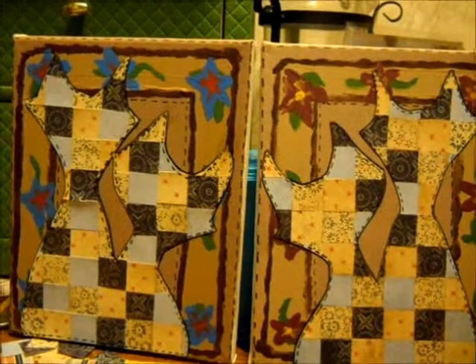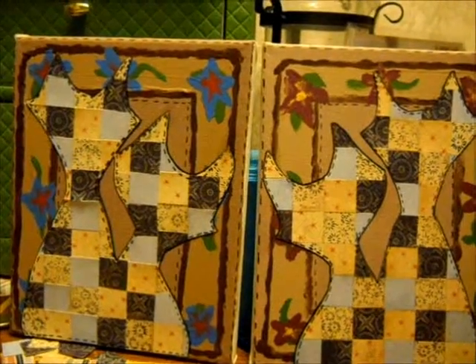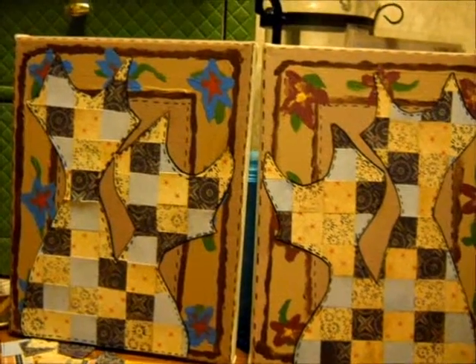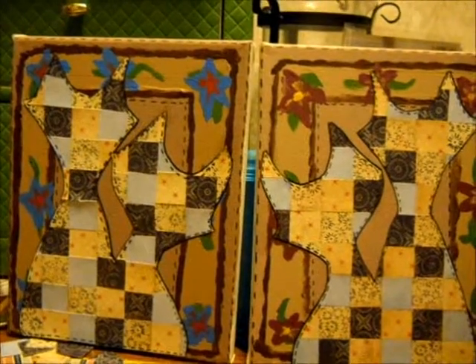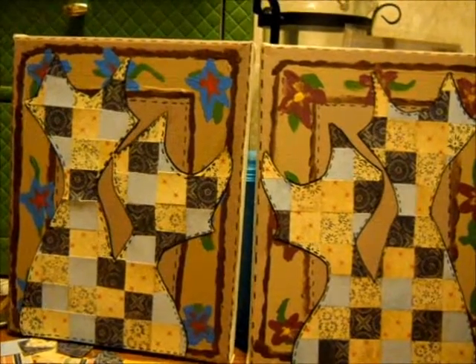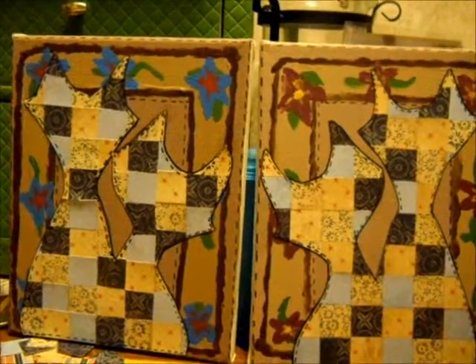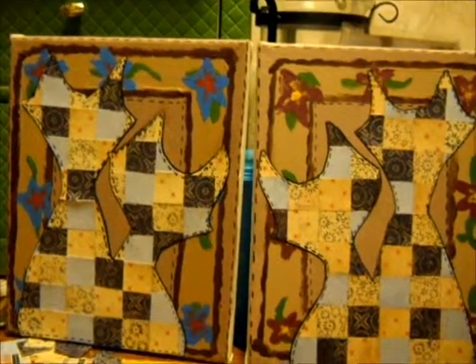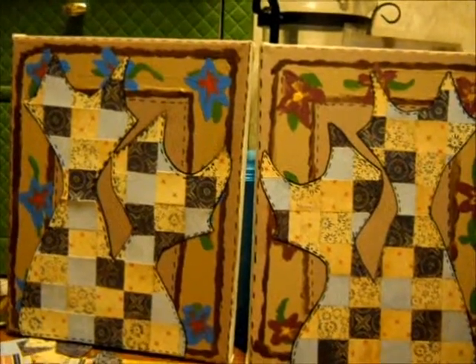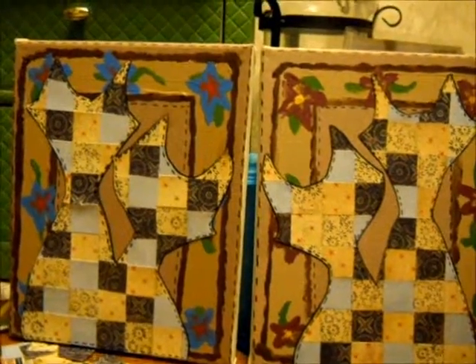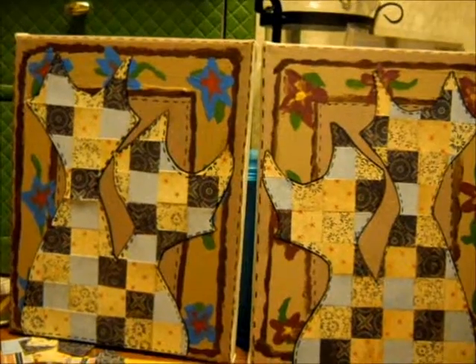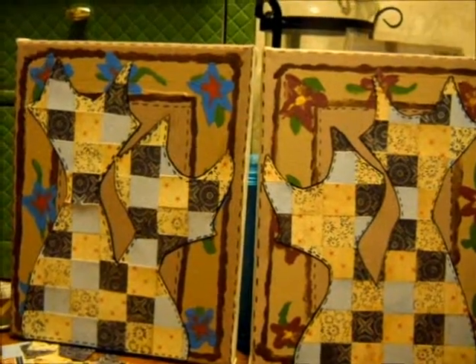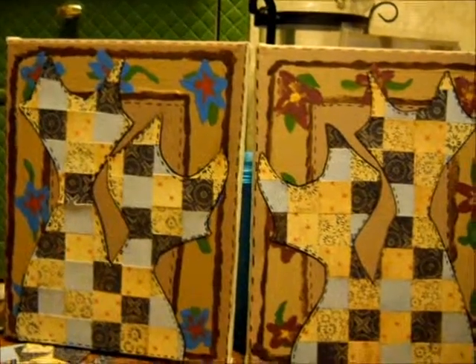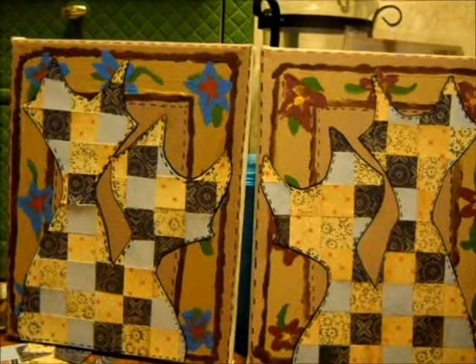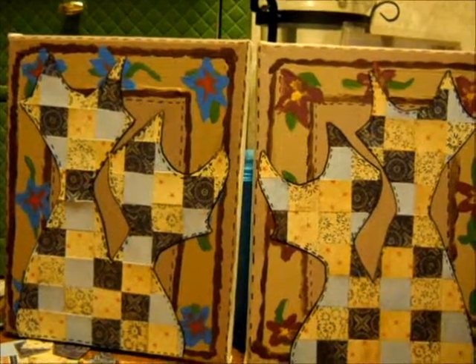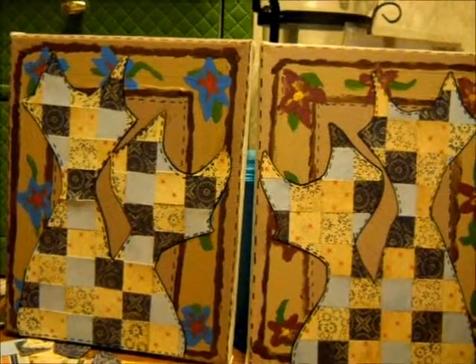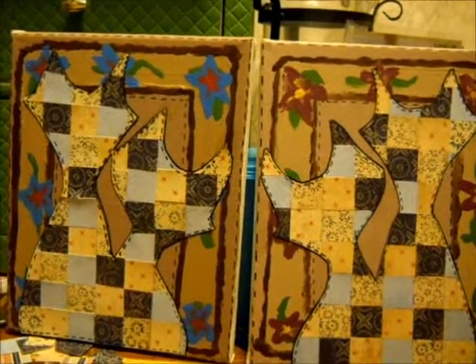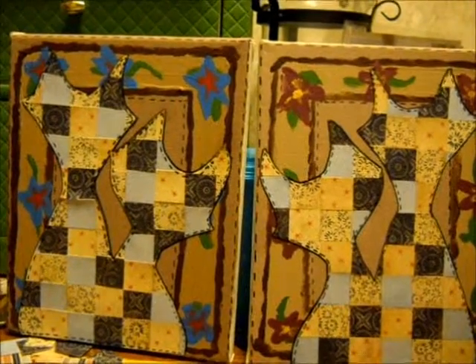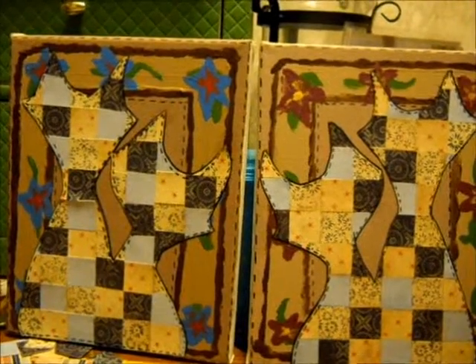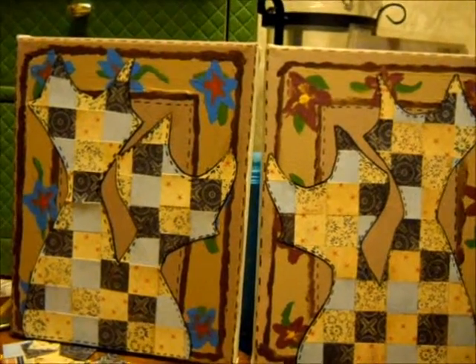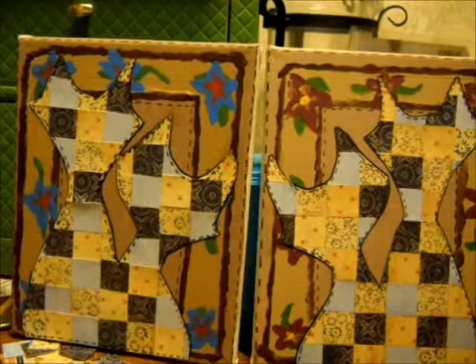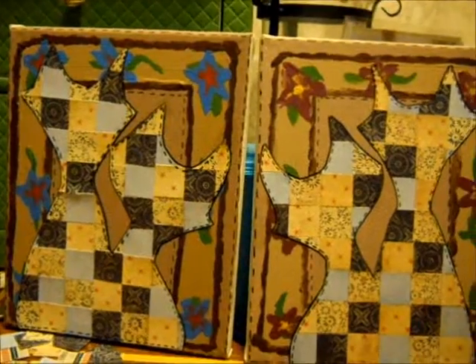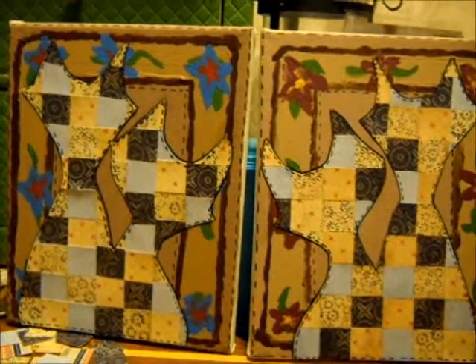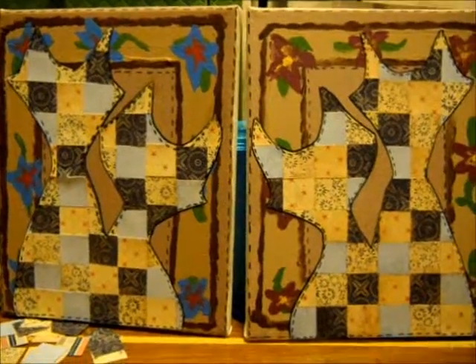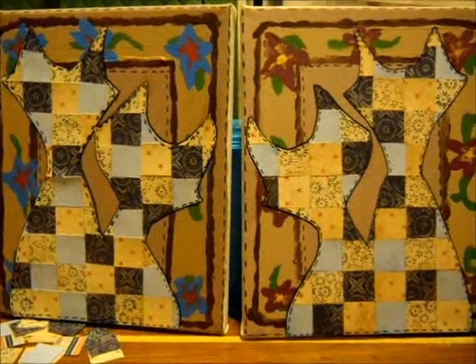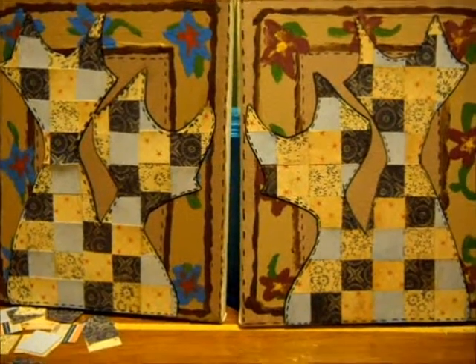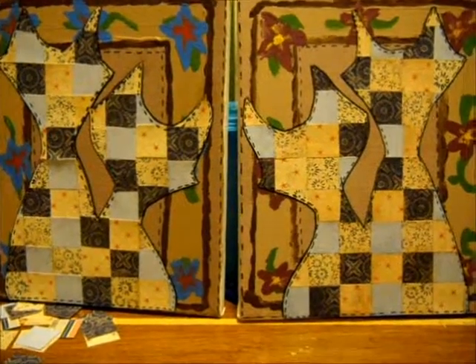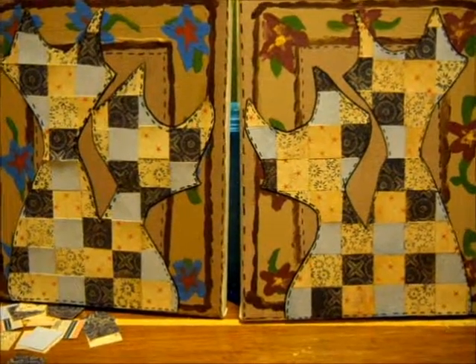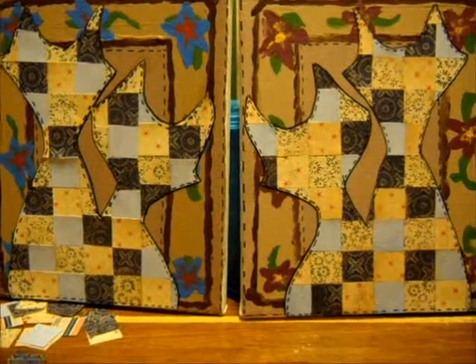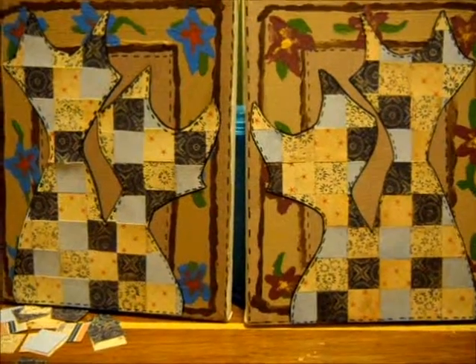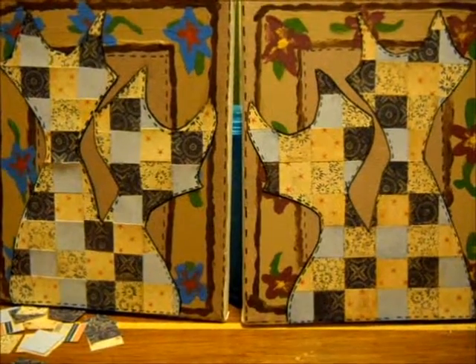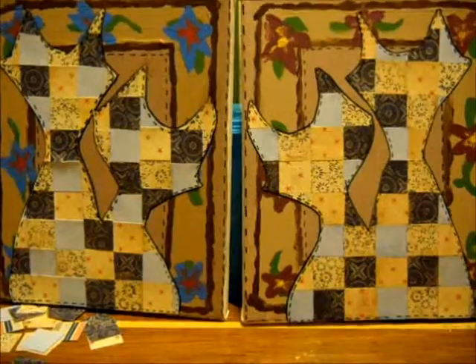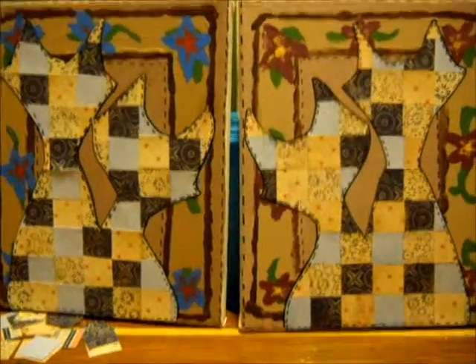I'm more of a dog person, but I think these cats turned out really good. So if you want to stick around for the process video, it's going to be on right after this. Alright, thanks for stopping in and watching. See you later. Bye!